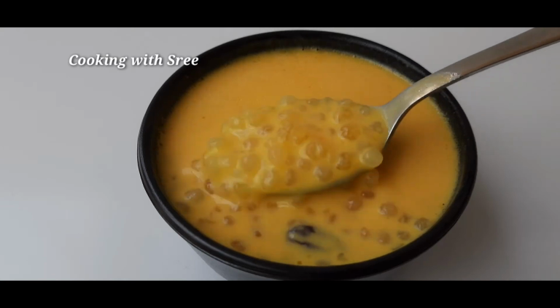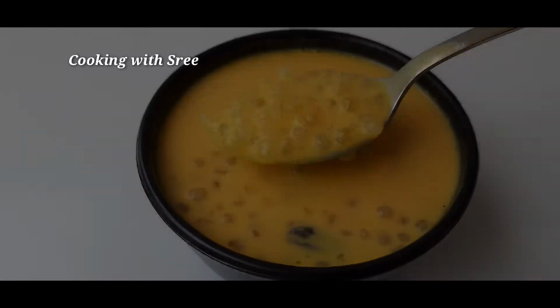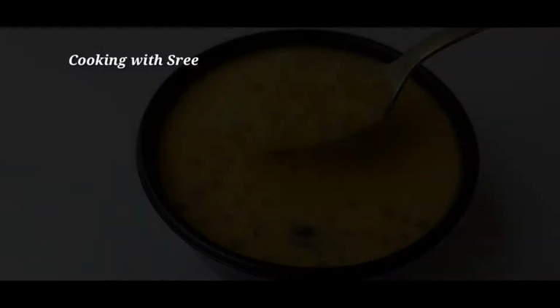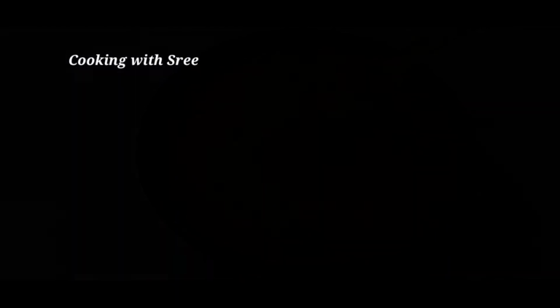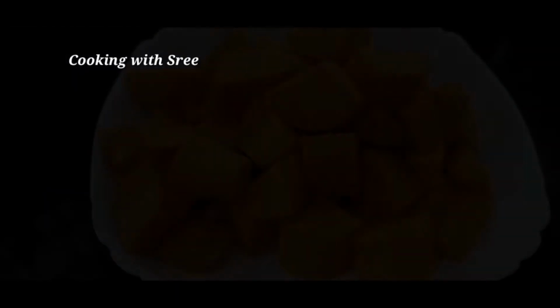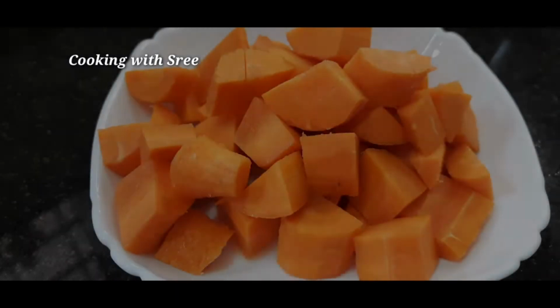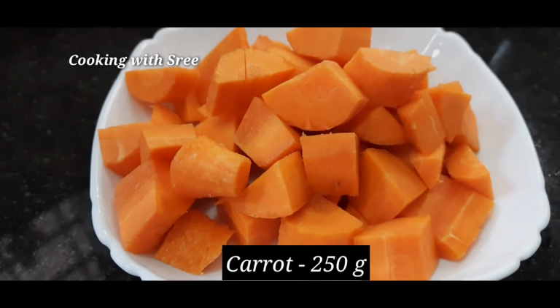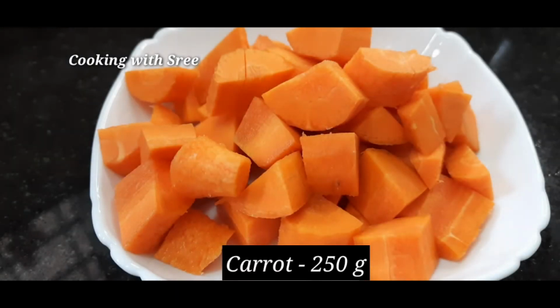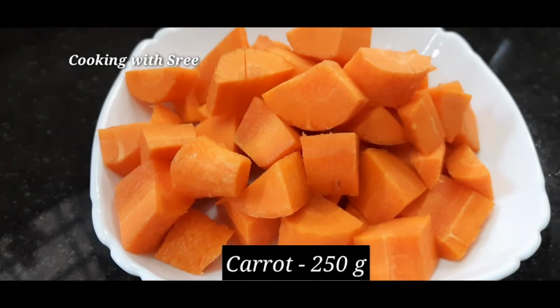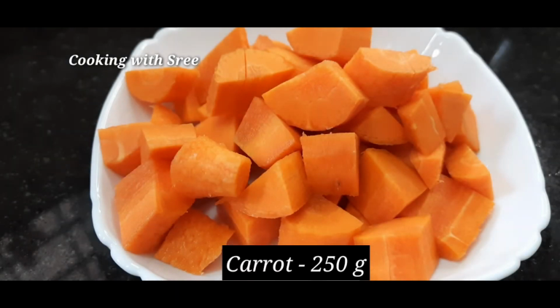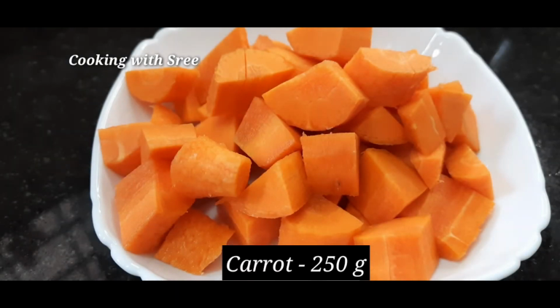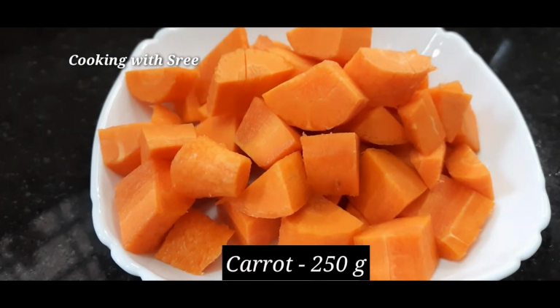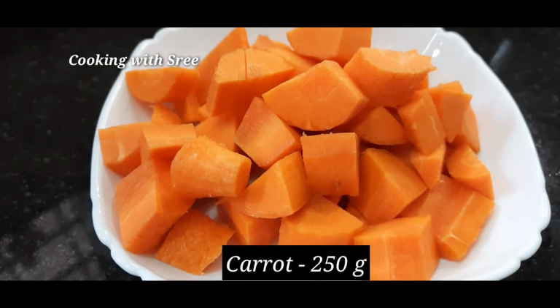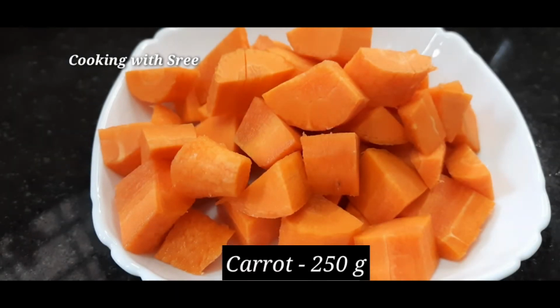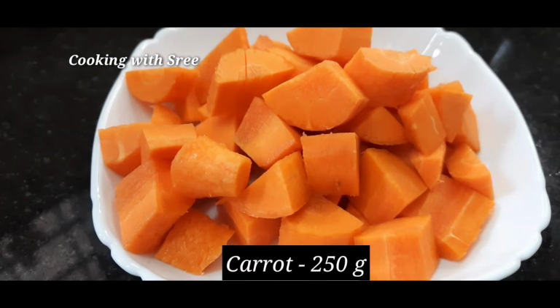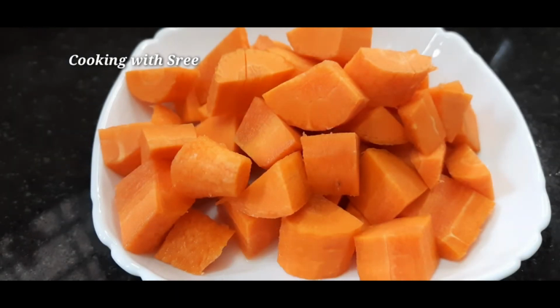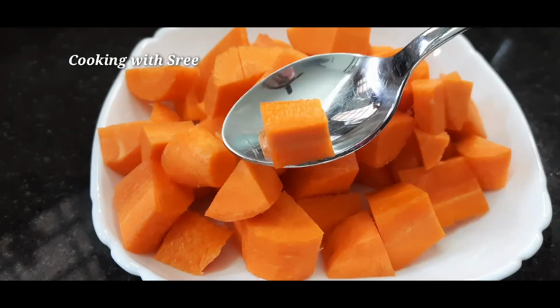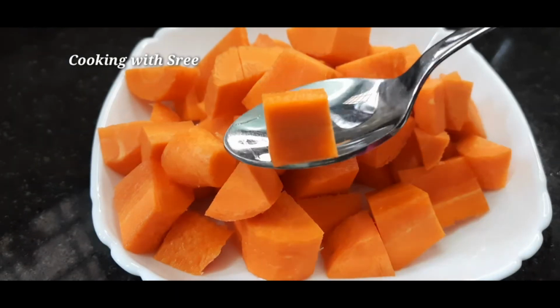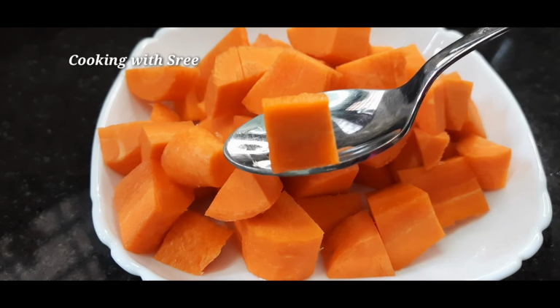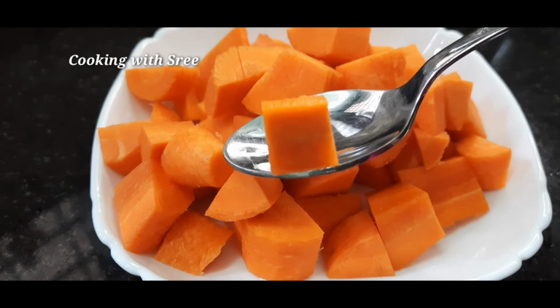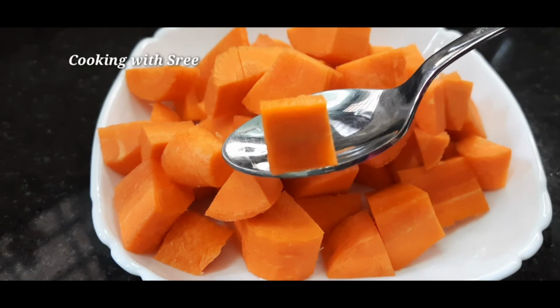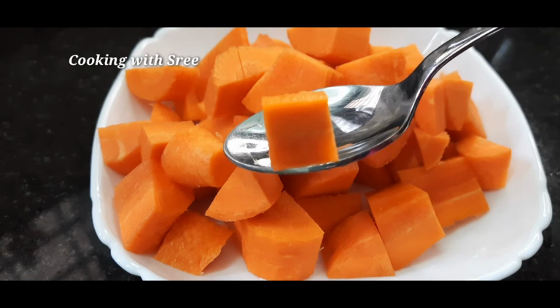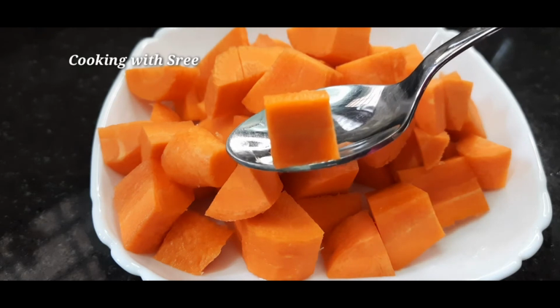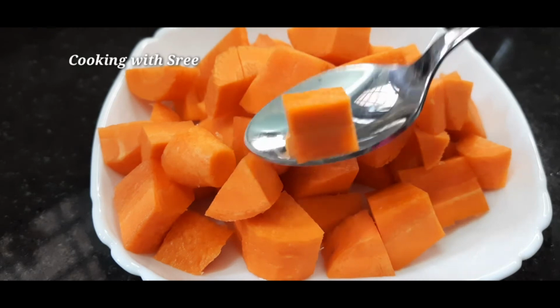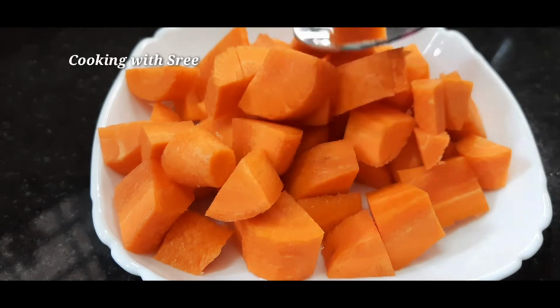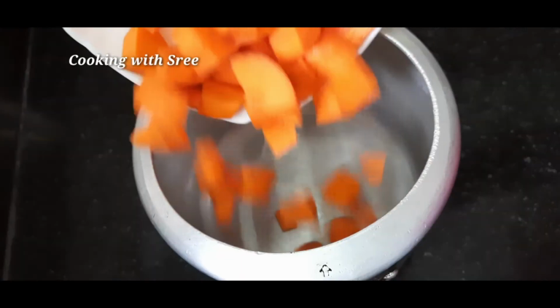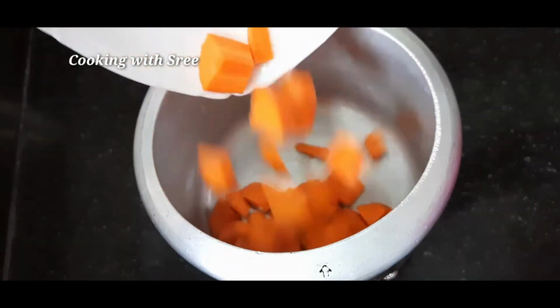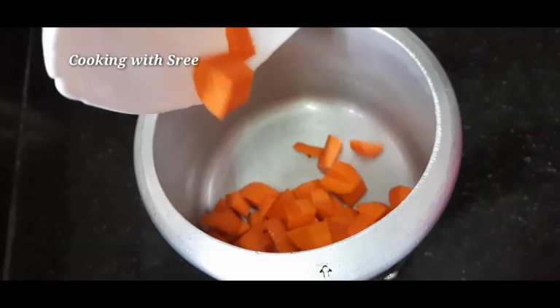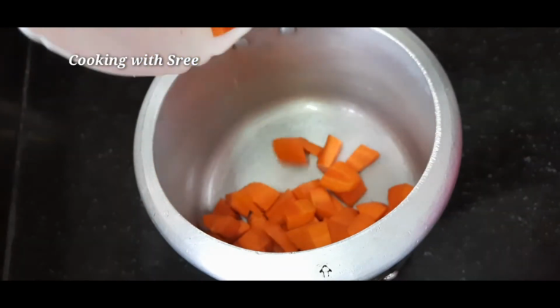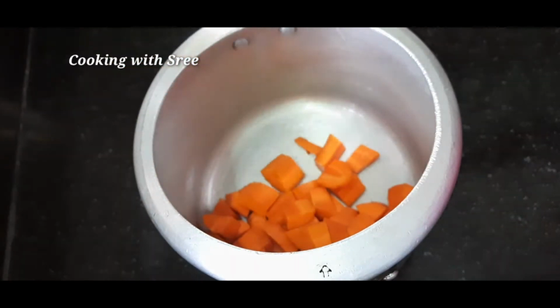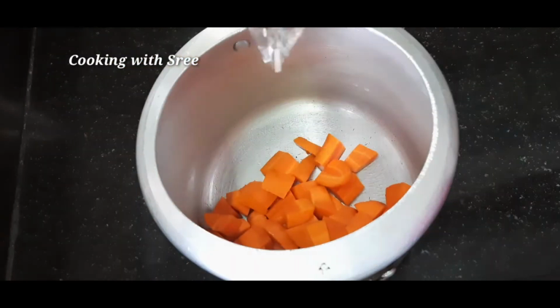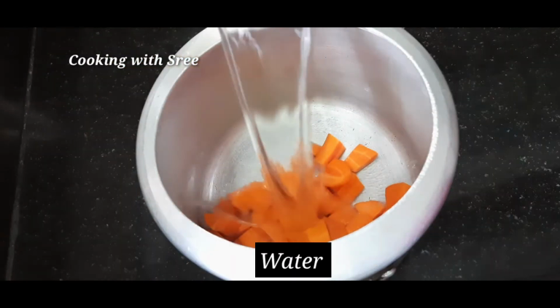We will cut a 20g carrot in a container. We will cook it in a cooker. We will cook it vegan style.